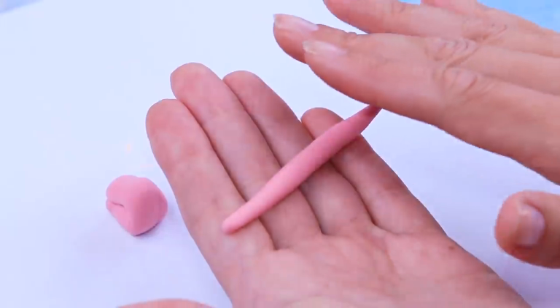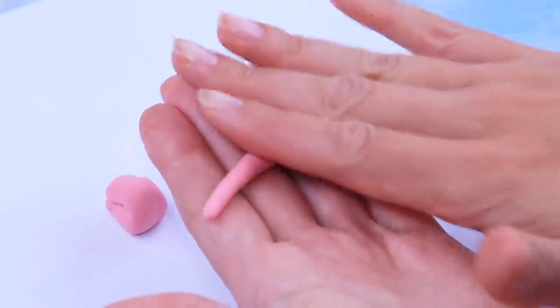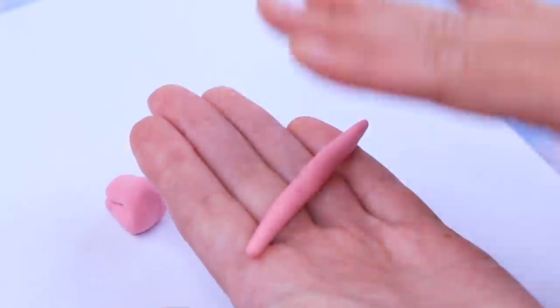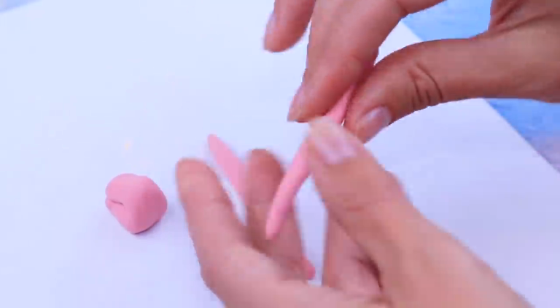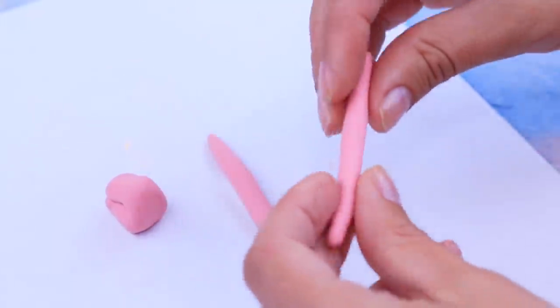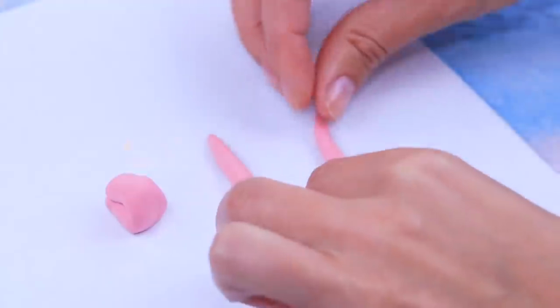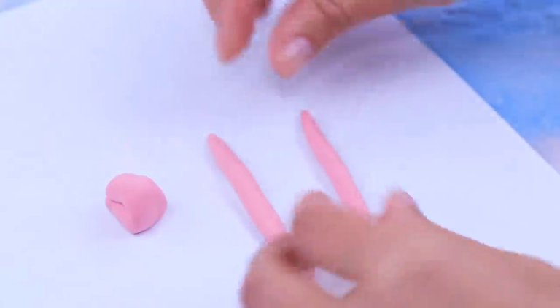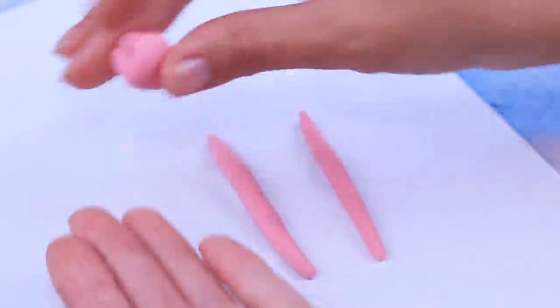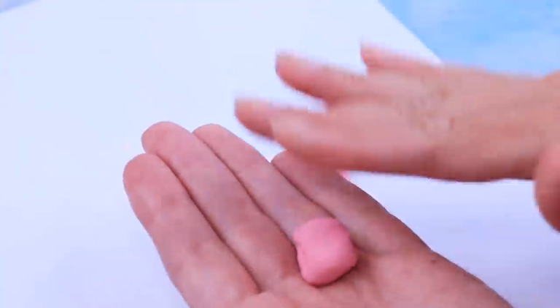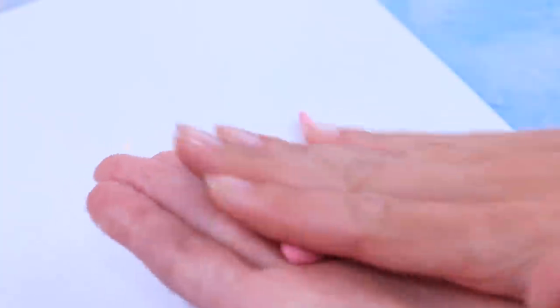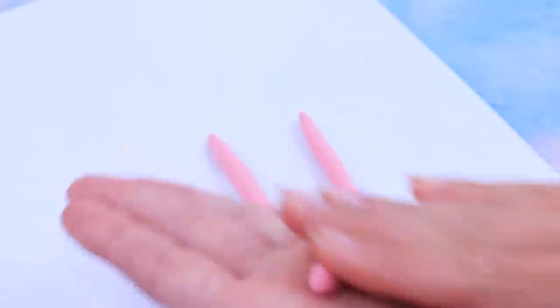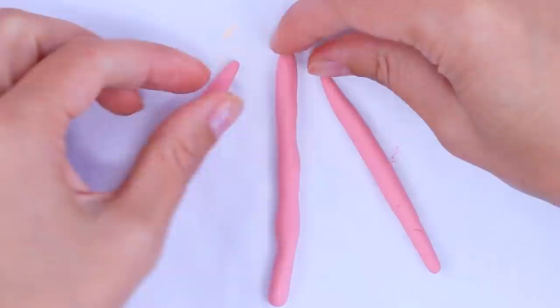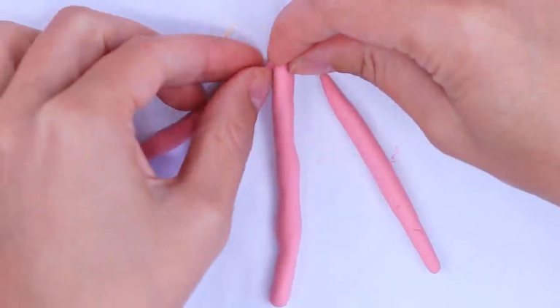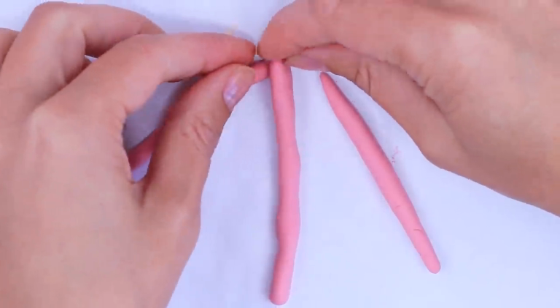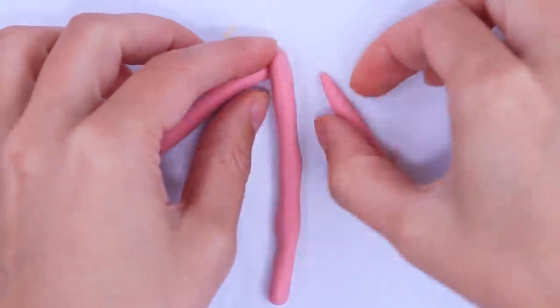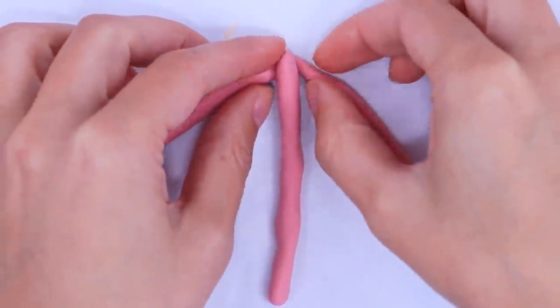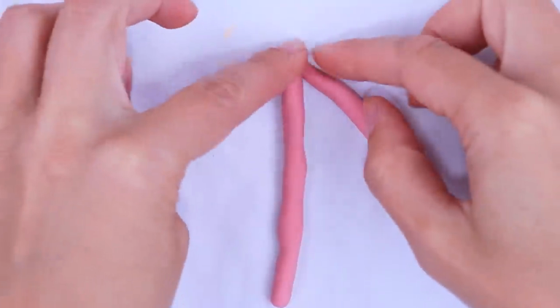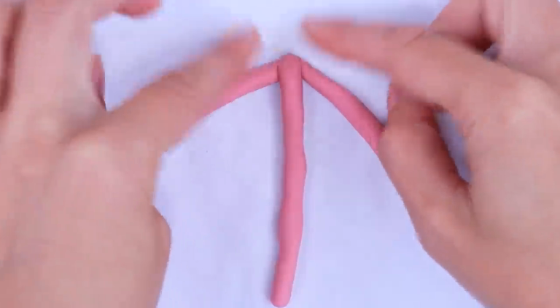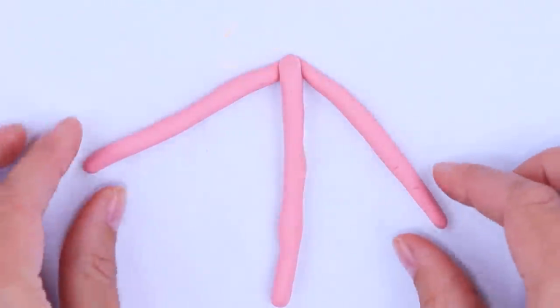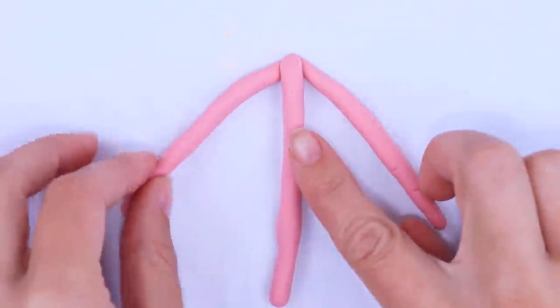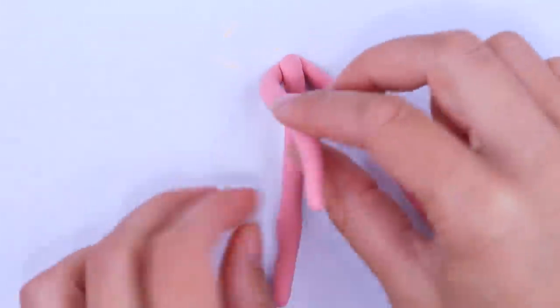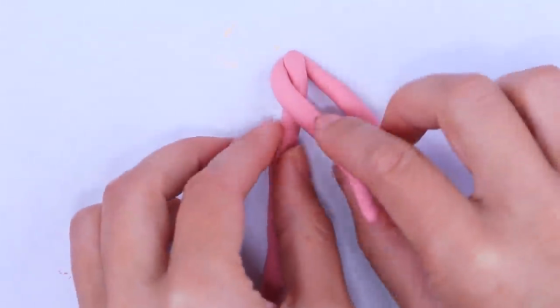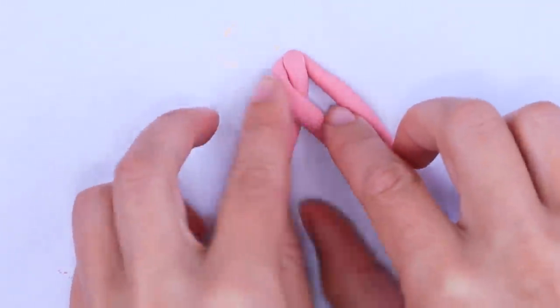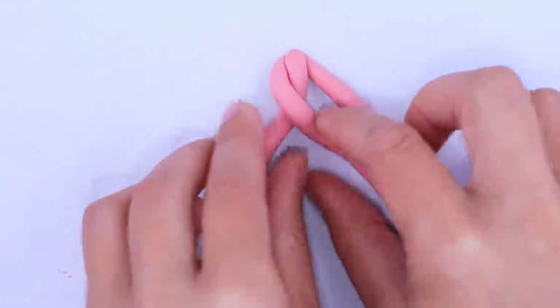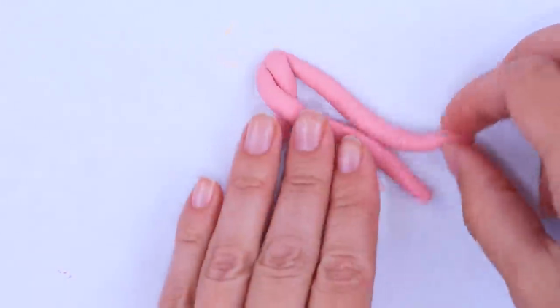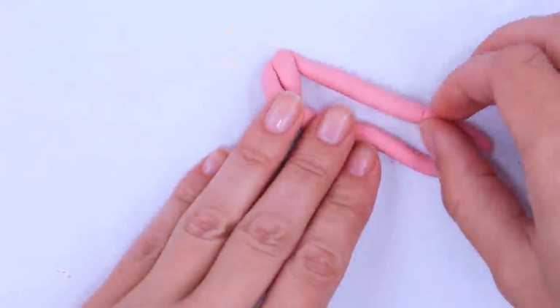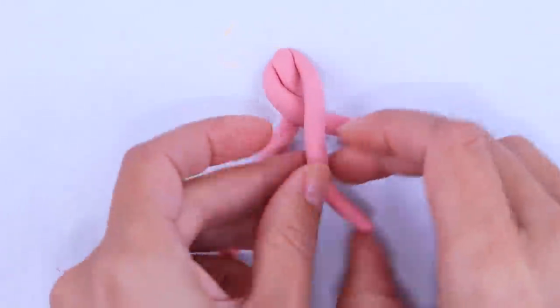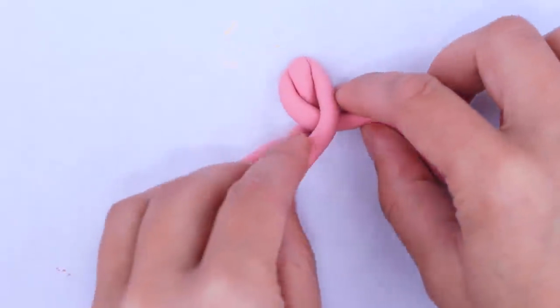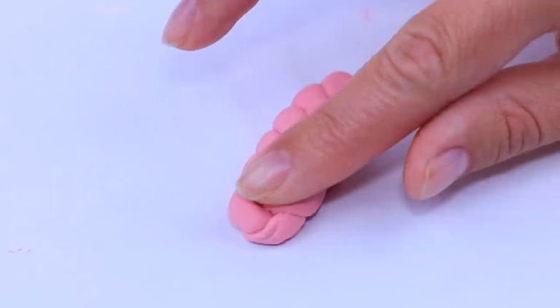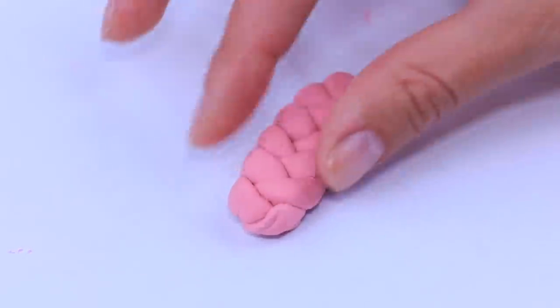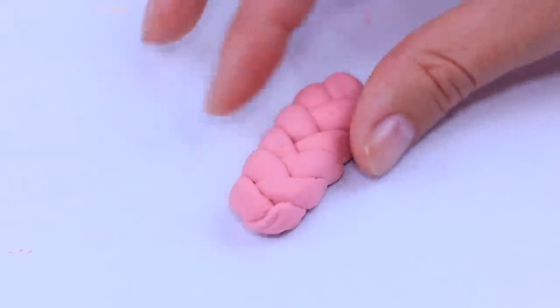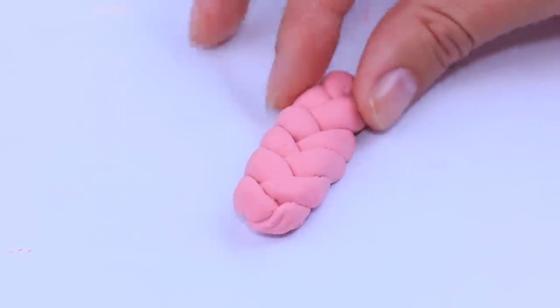To make a braided bread, roll three strips of clay. Join them at the beginning and make a braid out of them. Your braided bread is done!